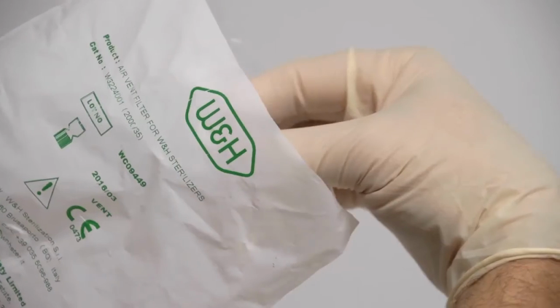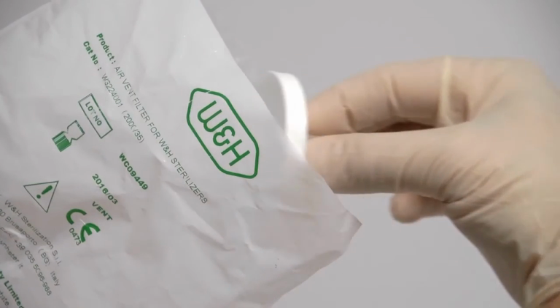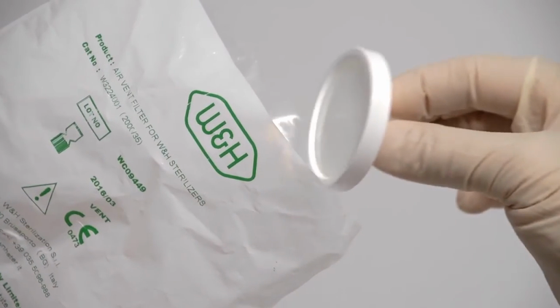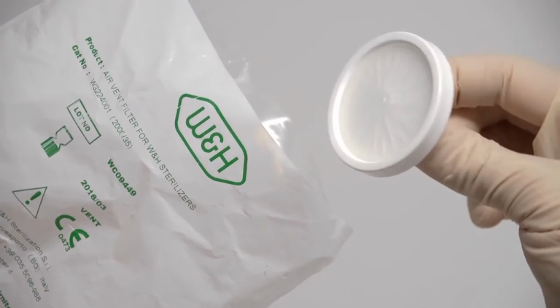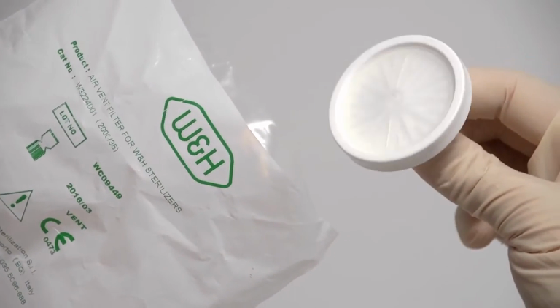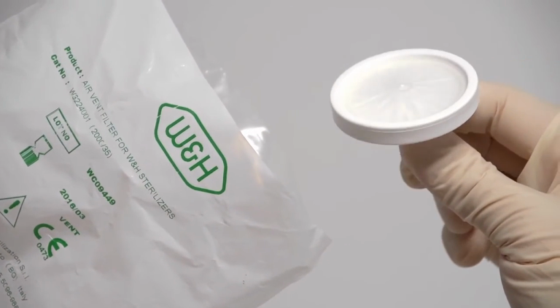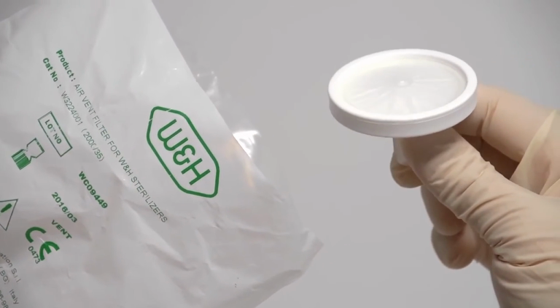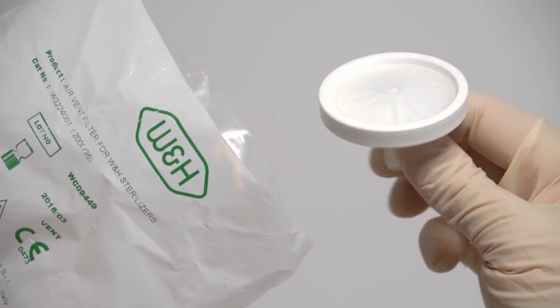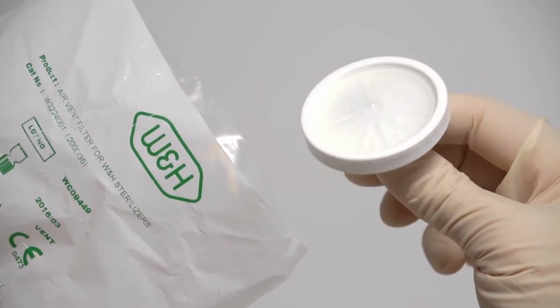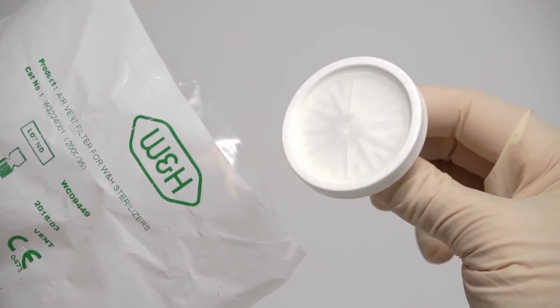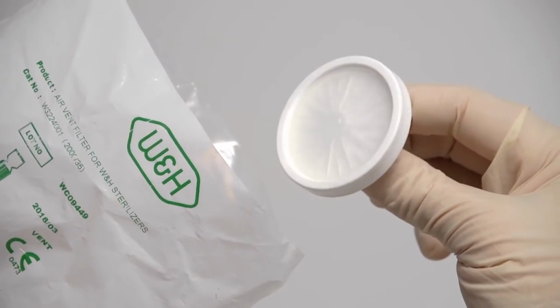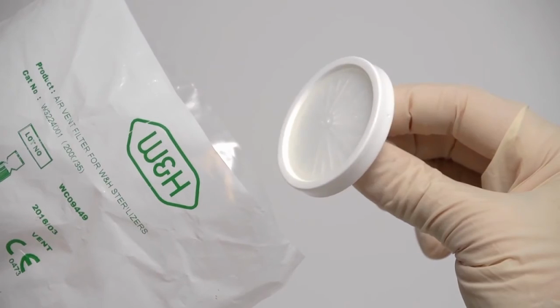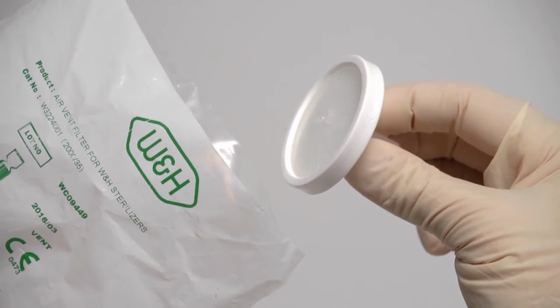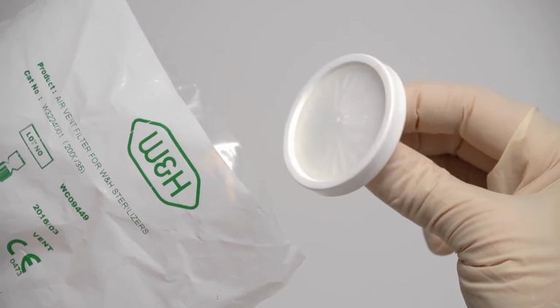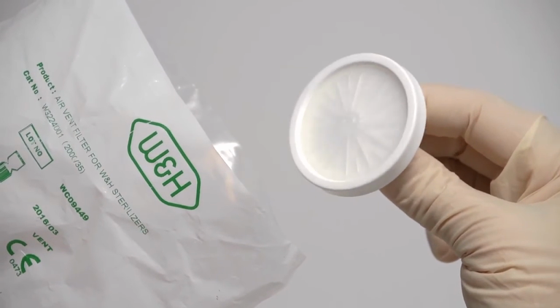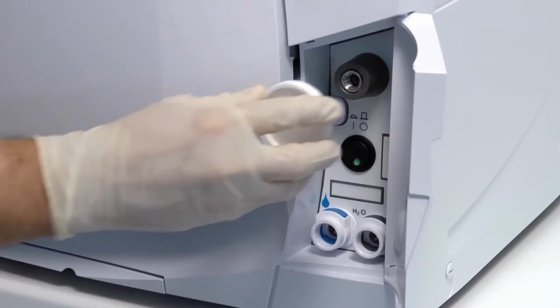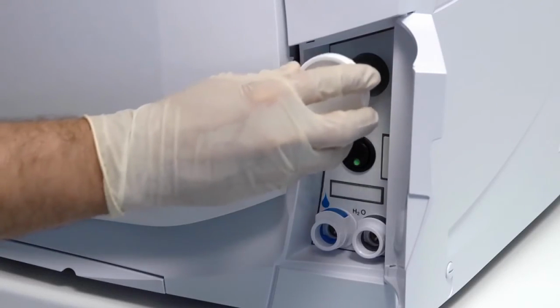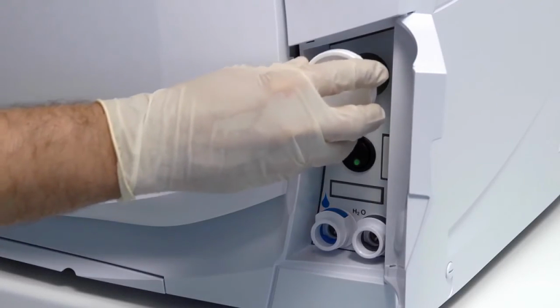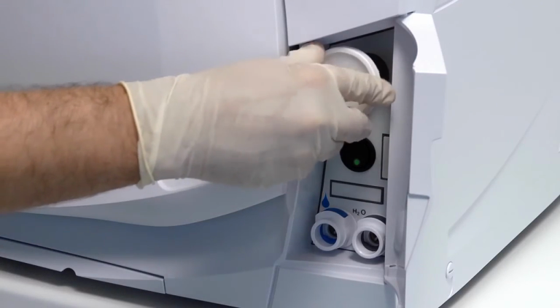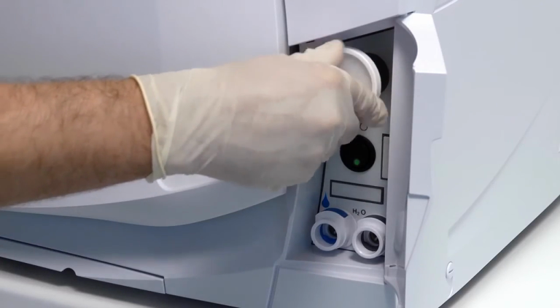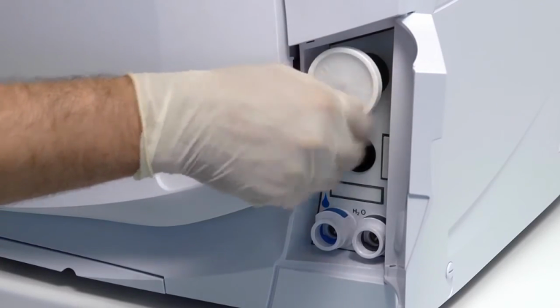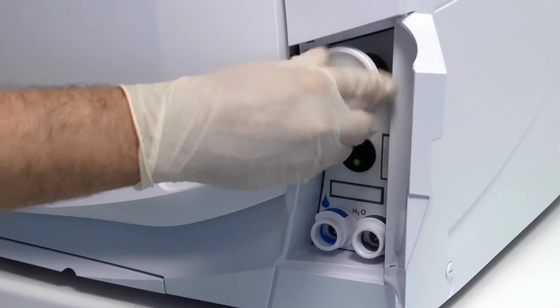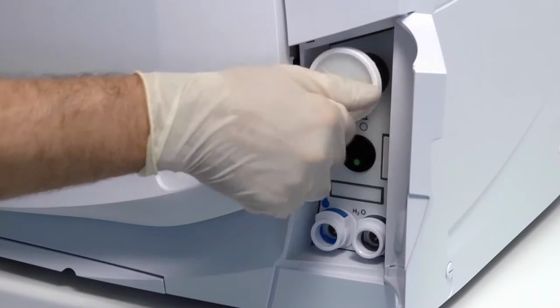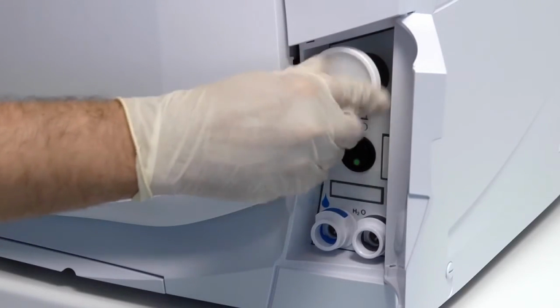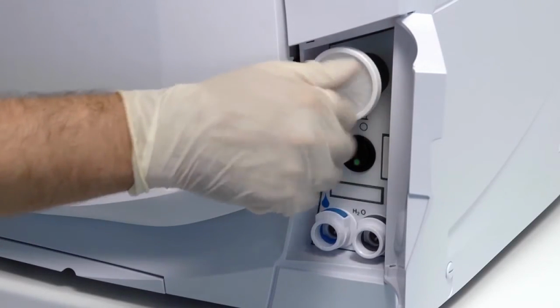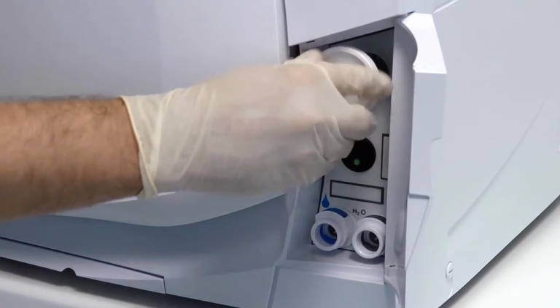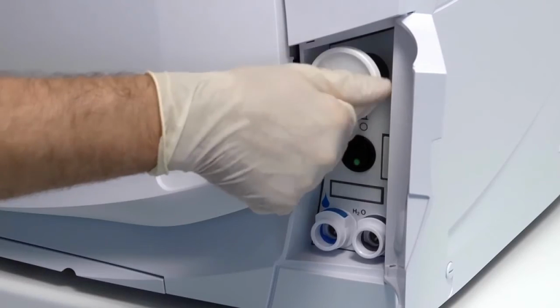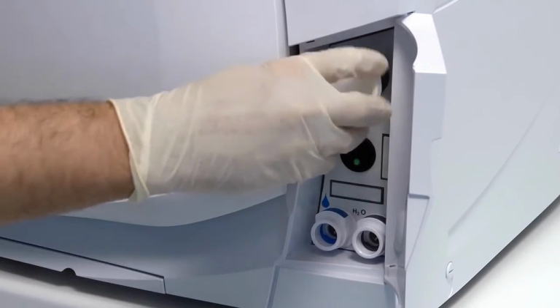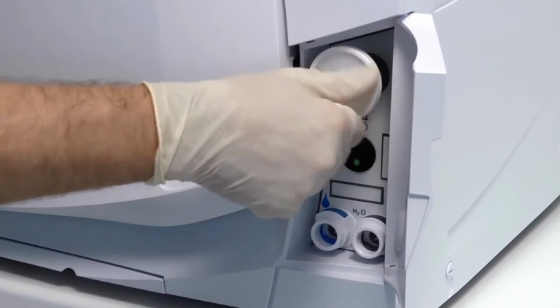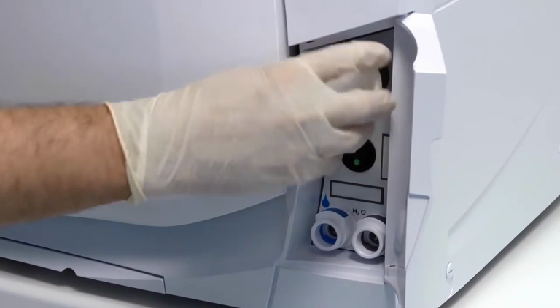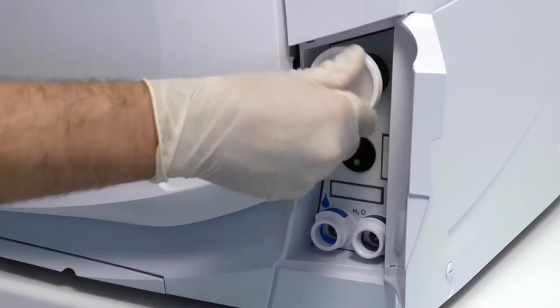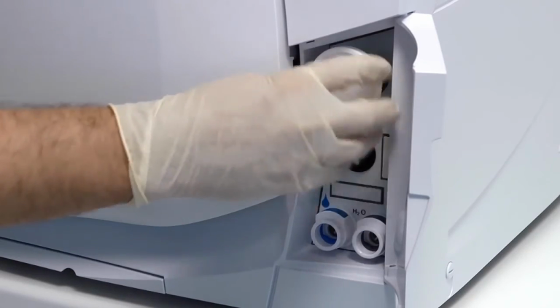A new filter can now be fitted. Remove the new filter from its packaging, insert it into the thread and rotate in a clockwise direction until it becomes tight.